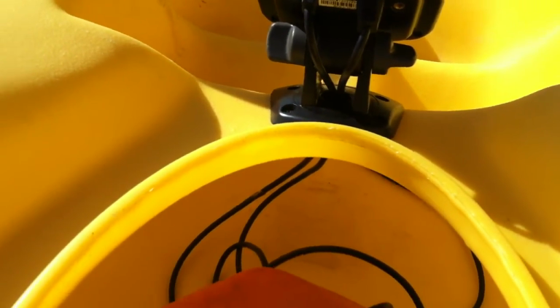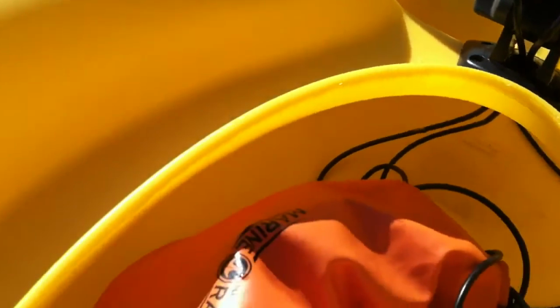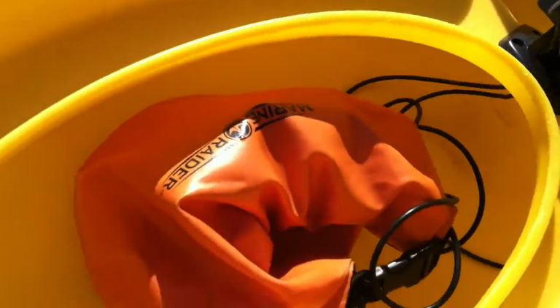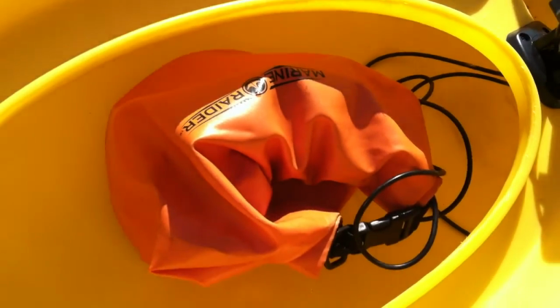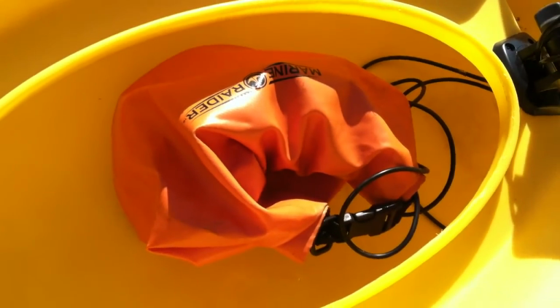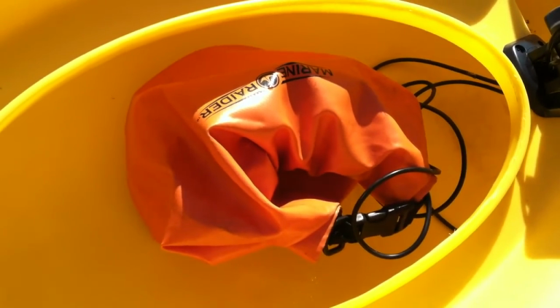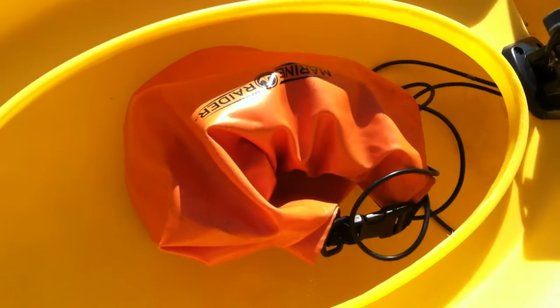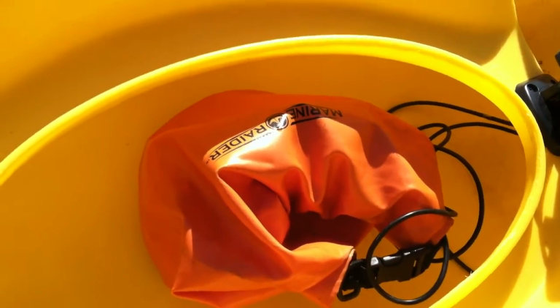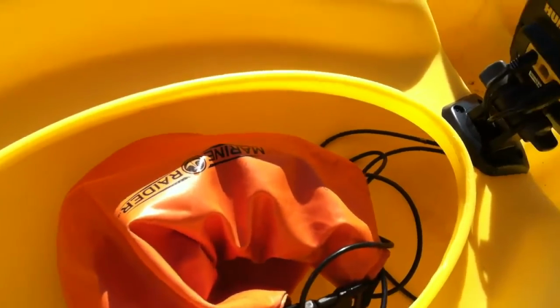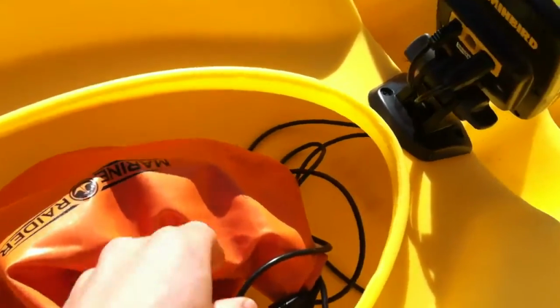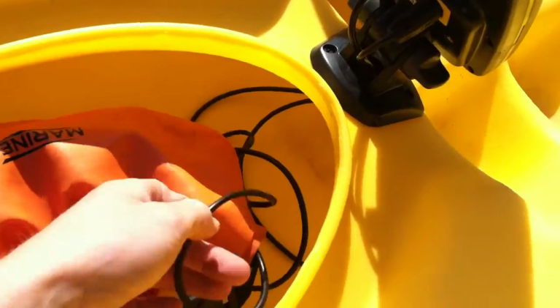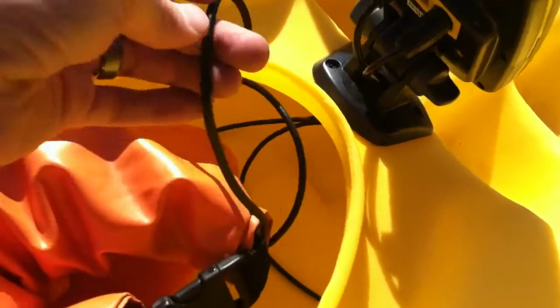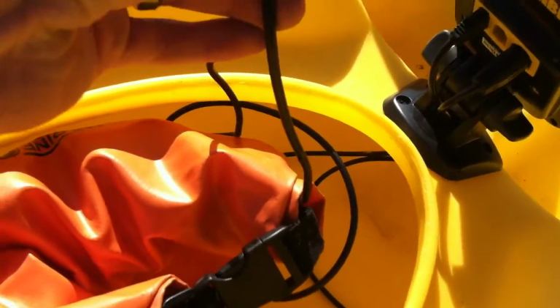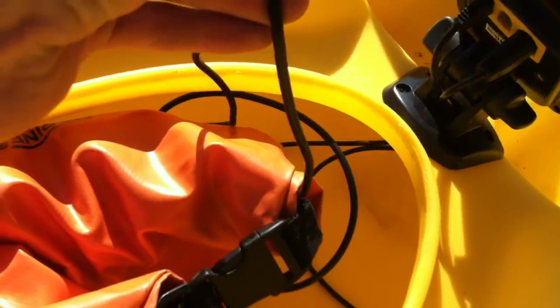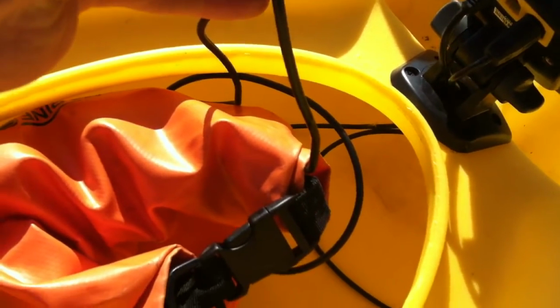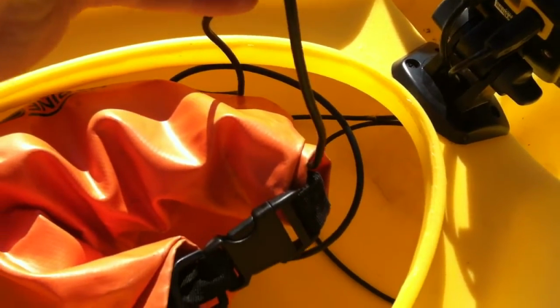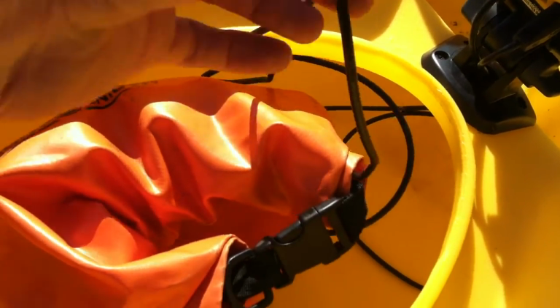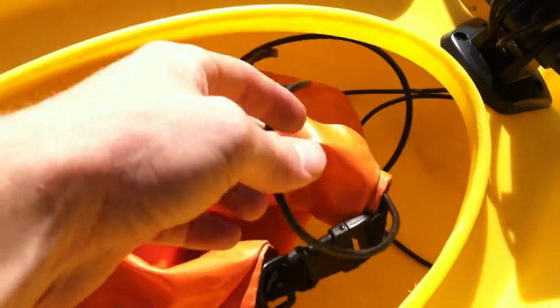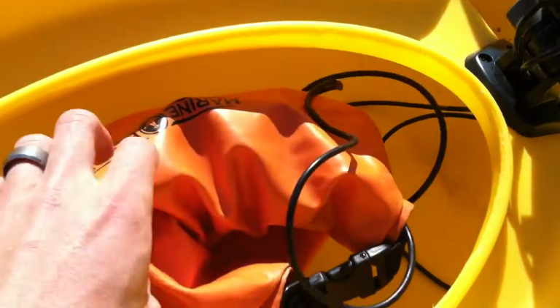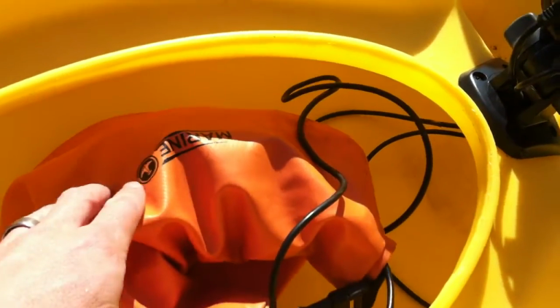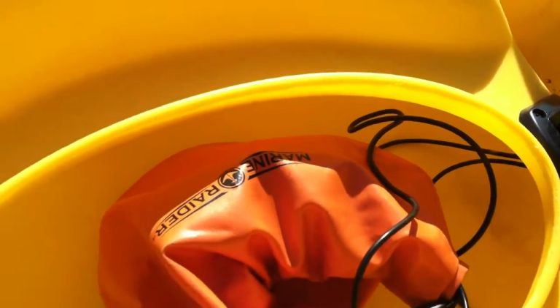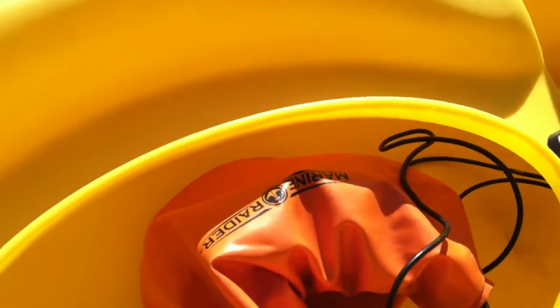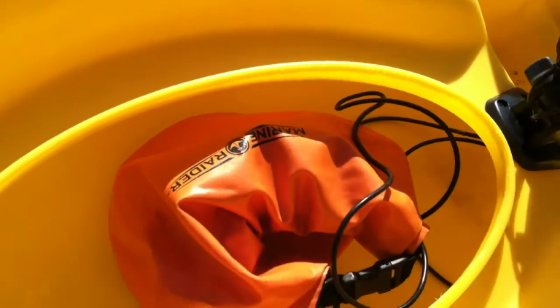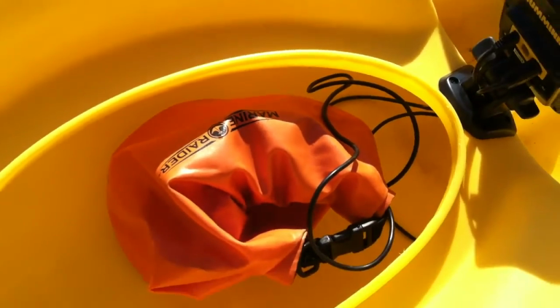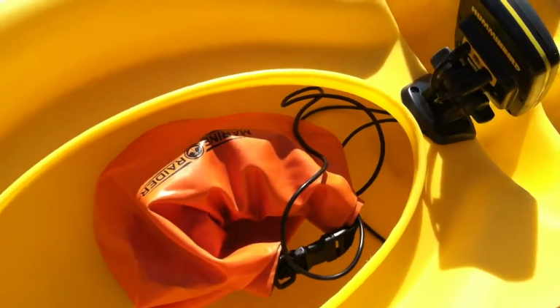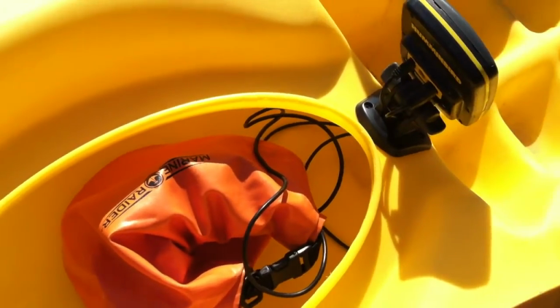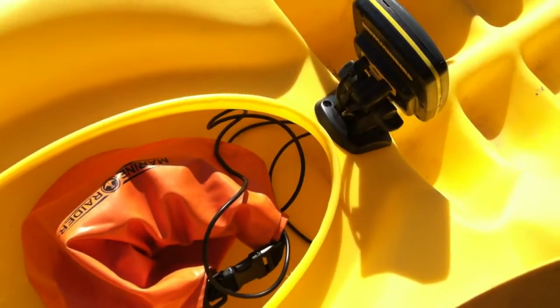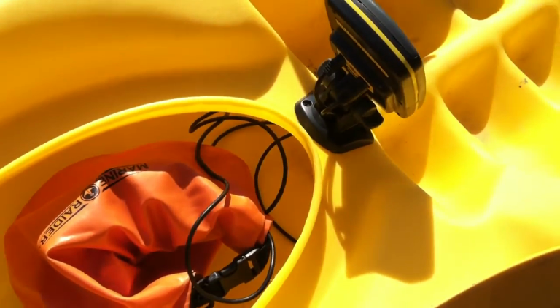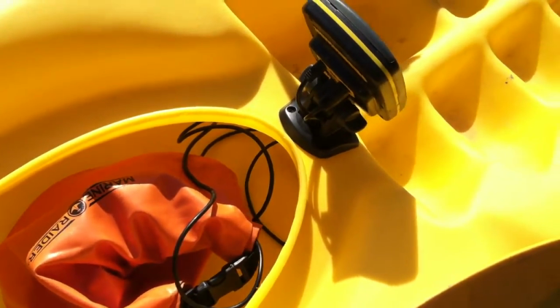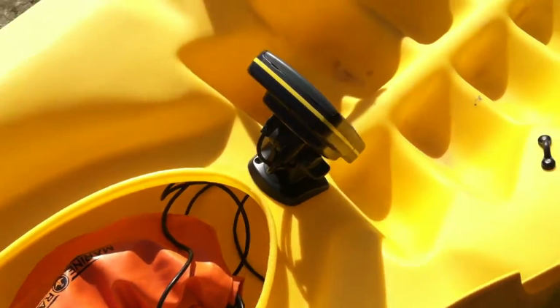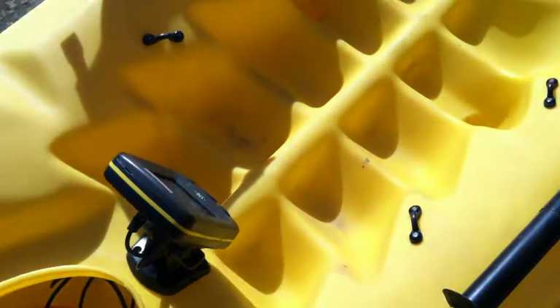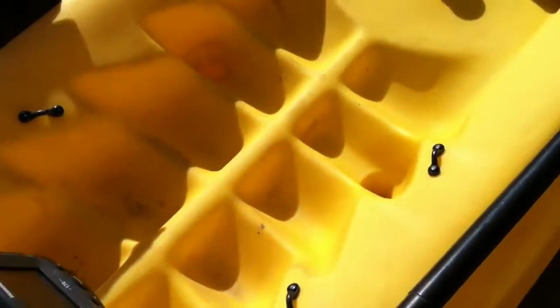And then I have a dry bag with my battery in it. You can see the cables leading into it right there. Keeps the battery nice and dry, keeps it from shorting out throughout the length of the kayak.